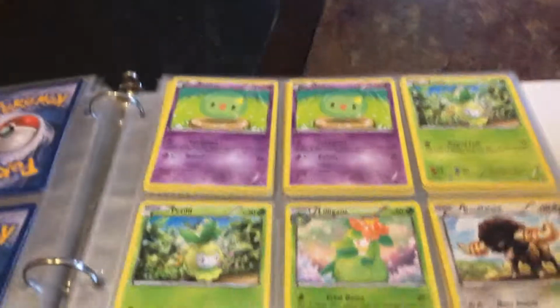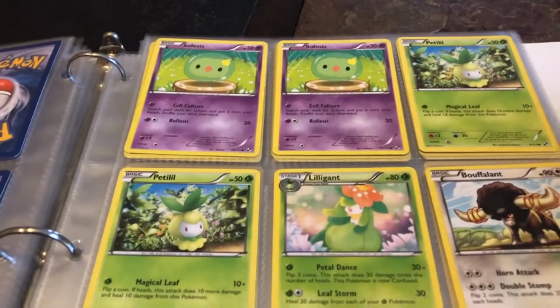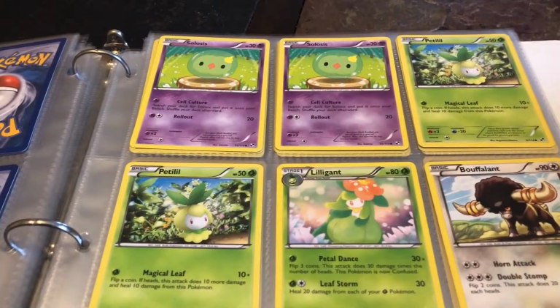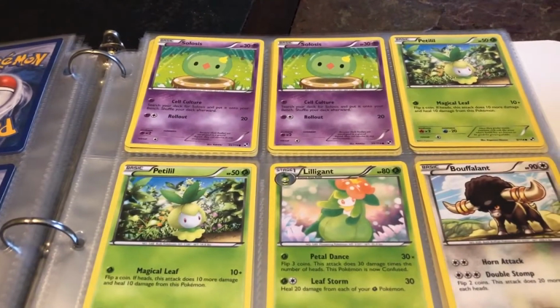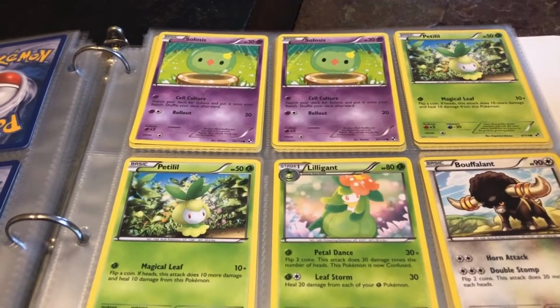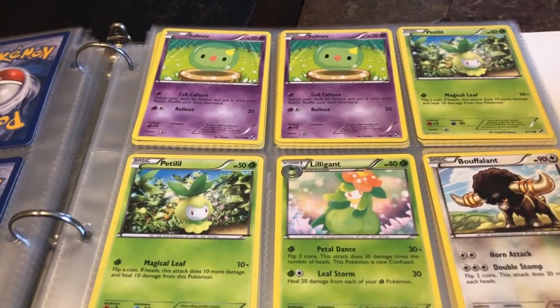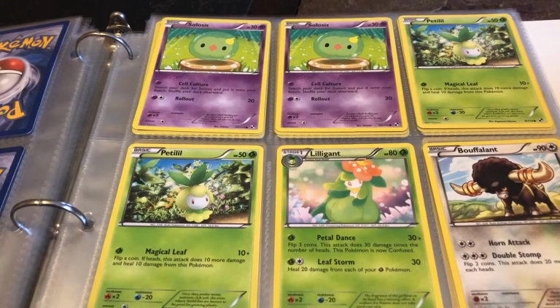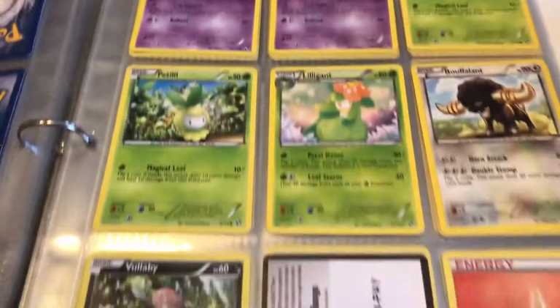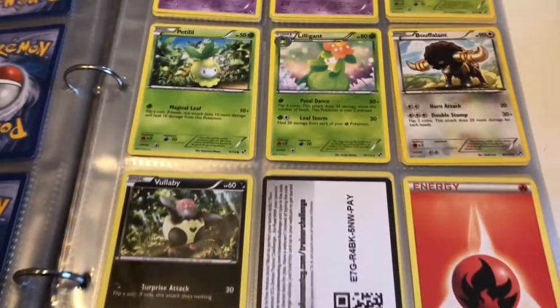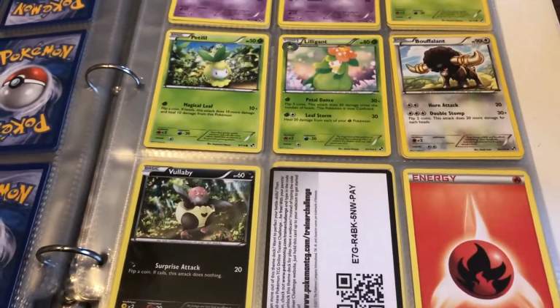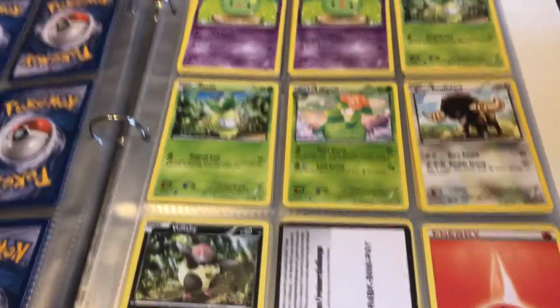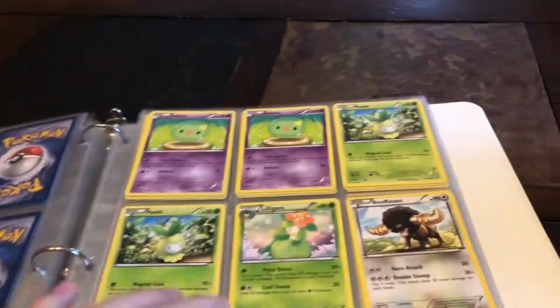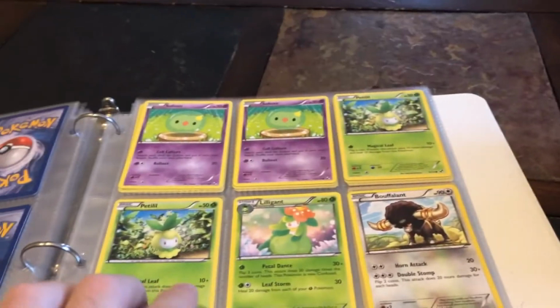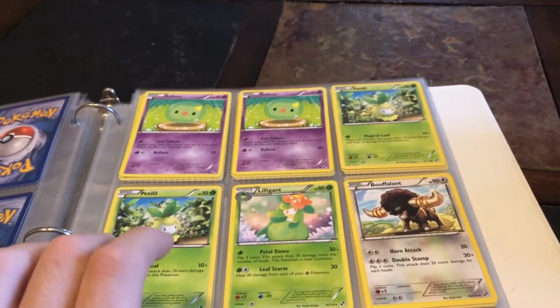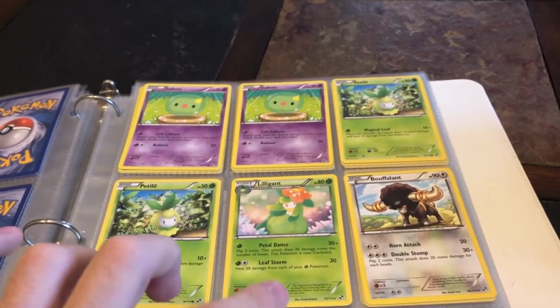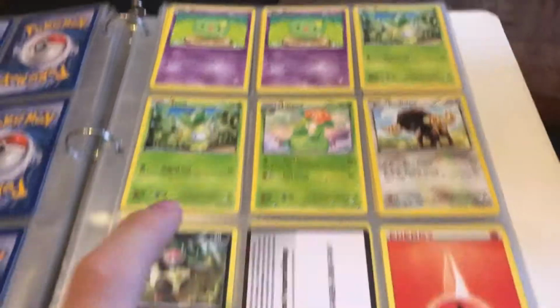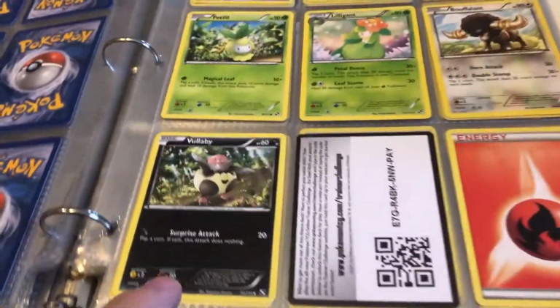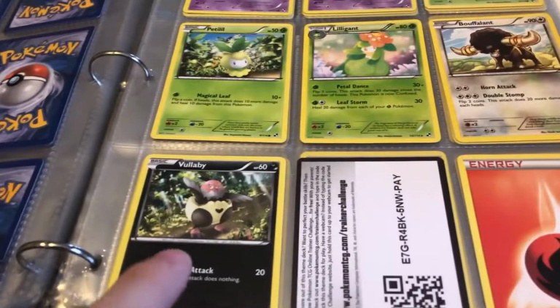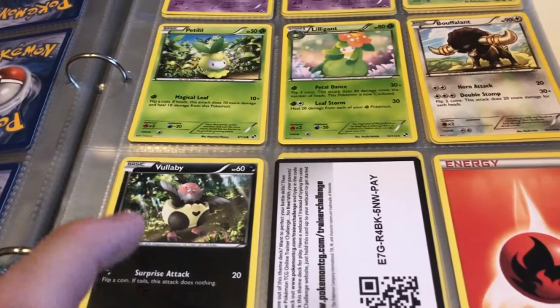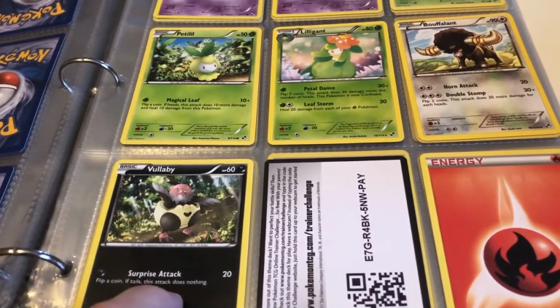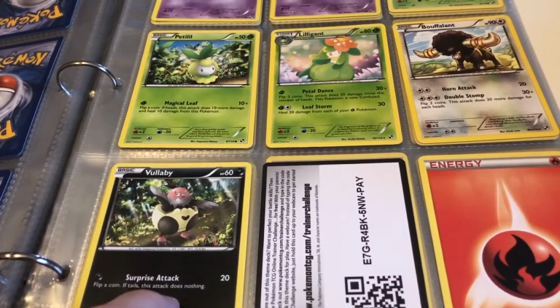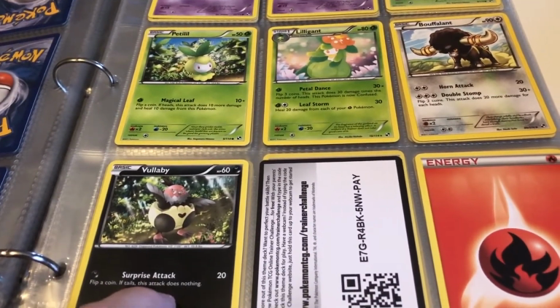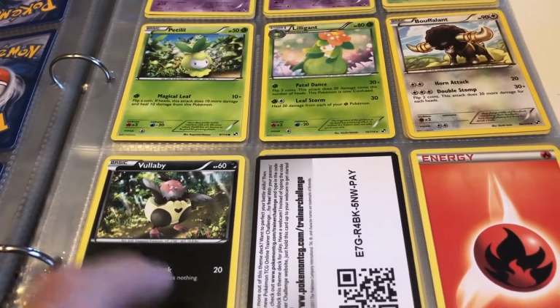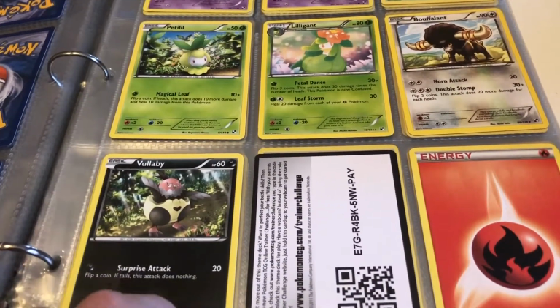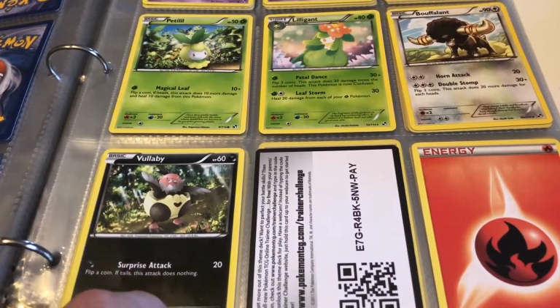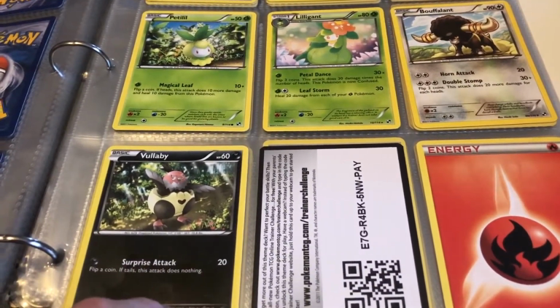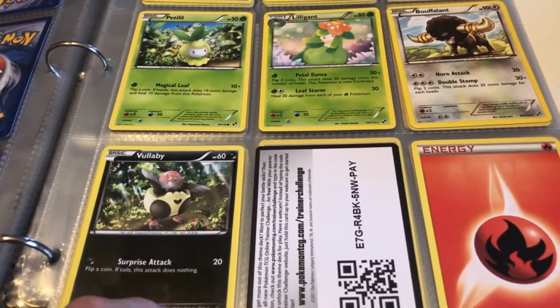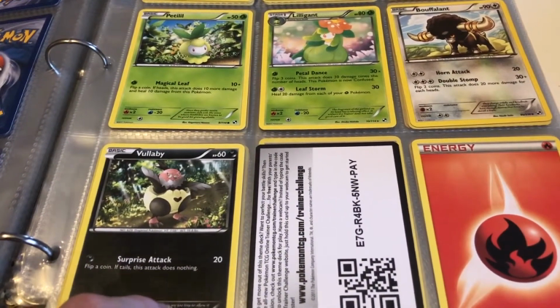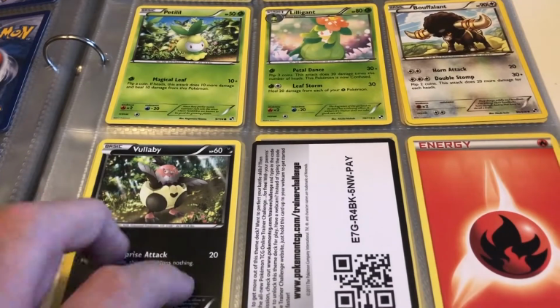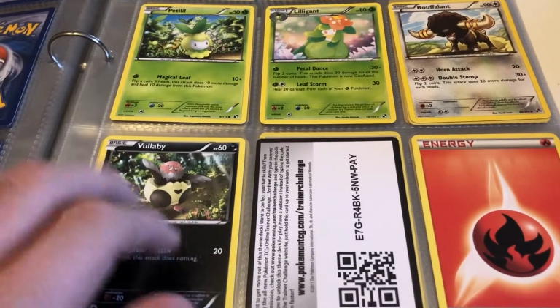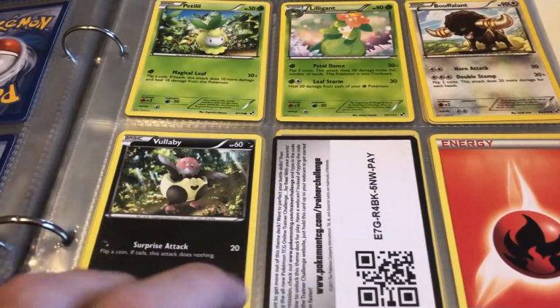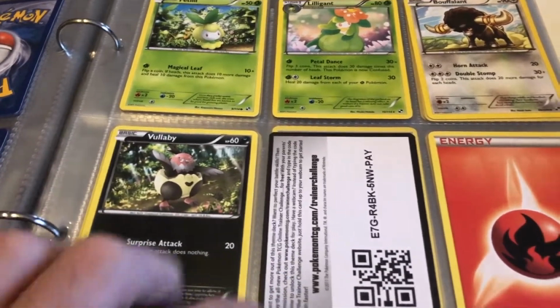Moving on, we got a couple more: Petilil, Petilil, Lilligant, Buffalant, Vullaby. It looks like I'm missing maybe a Whimsicott rare, and I can't think of Vullaby's evolution right now.